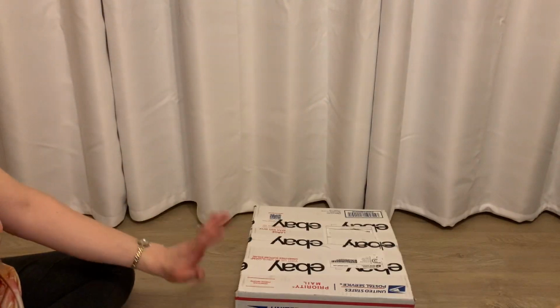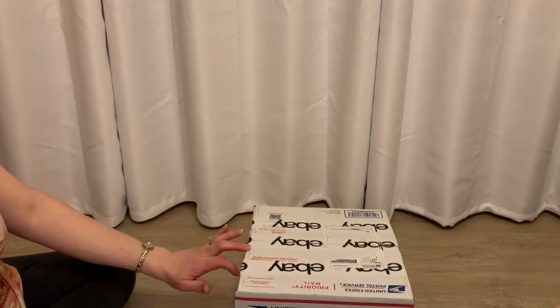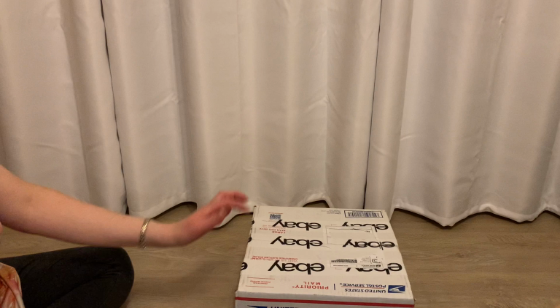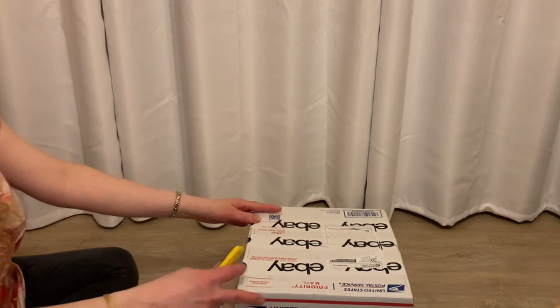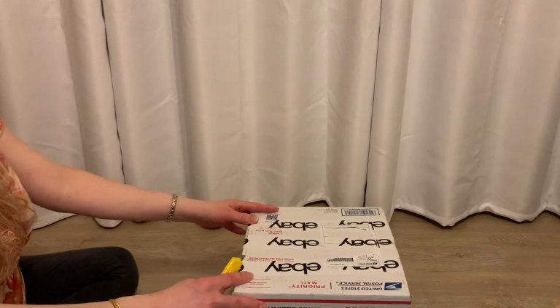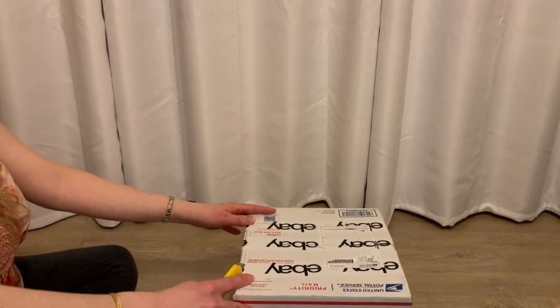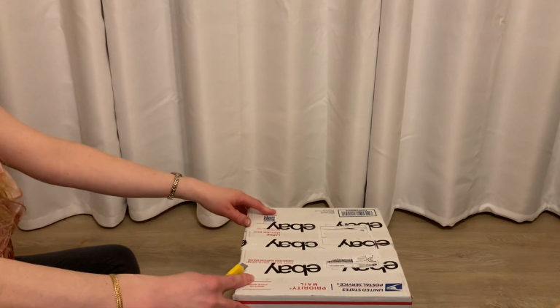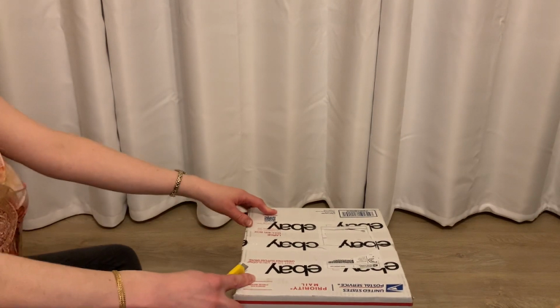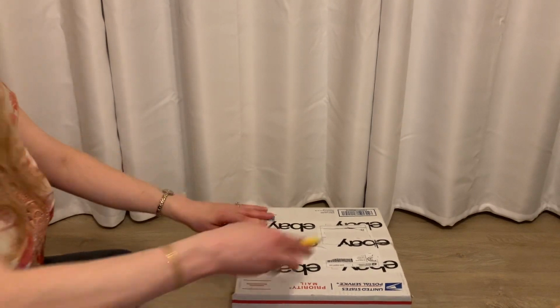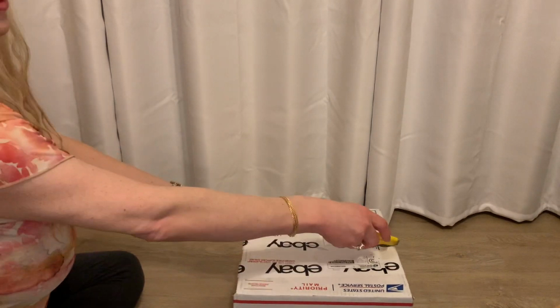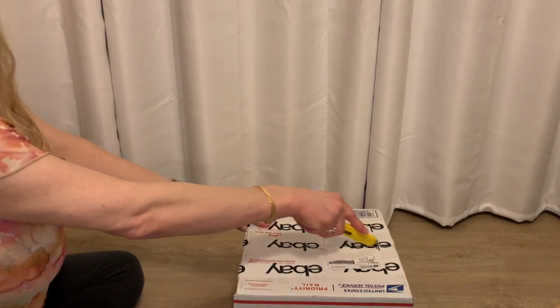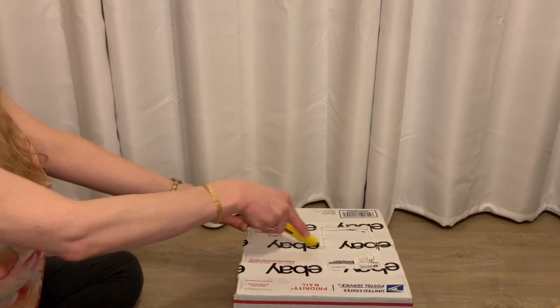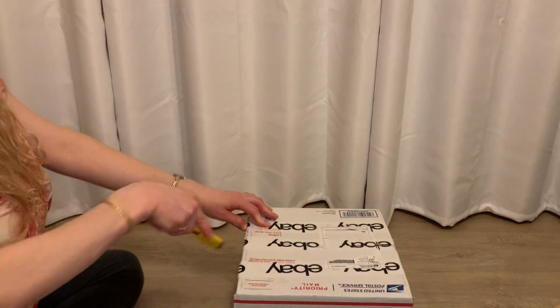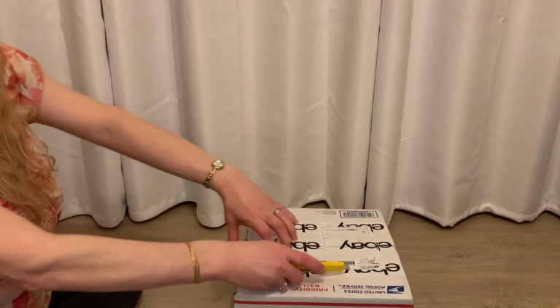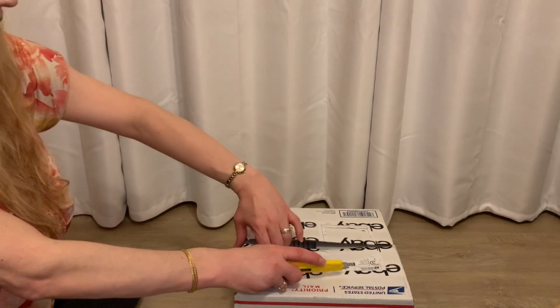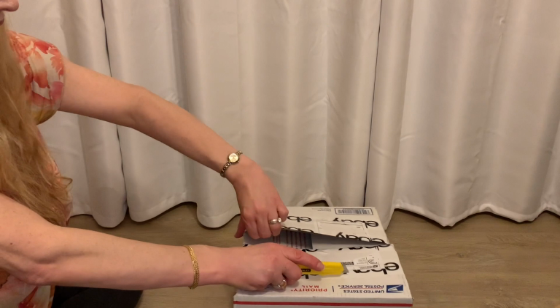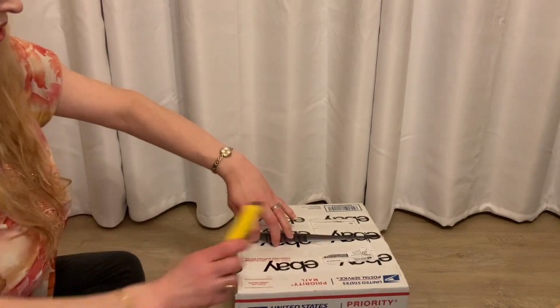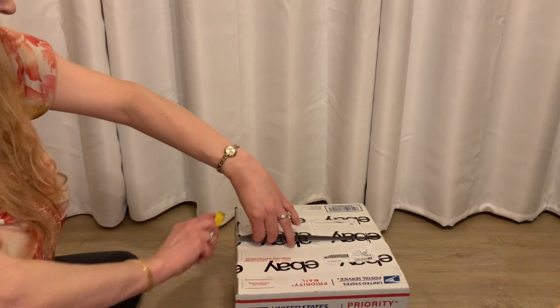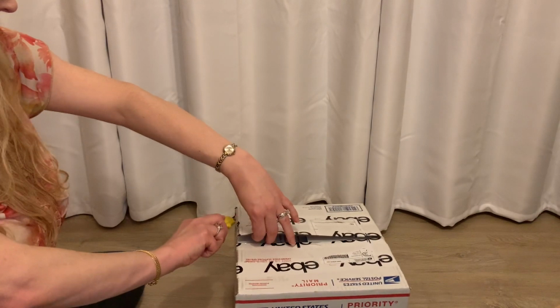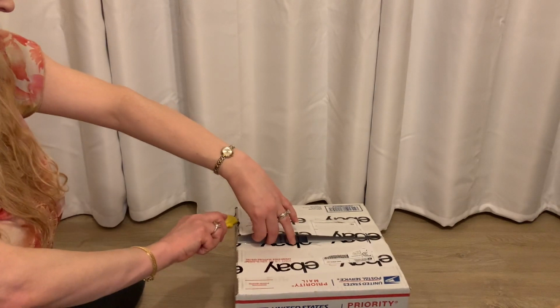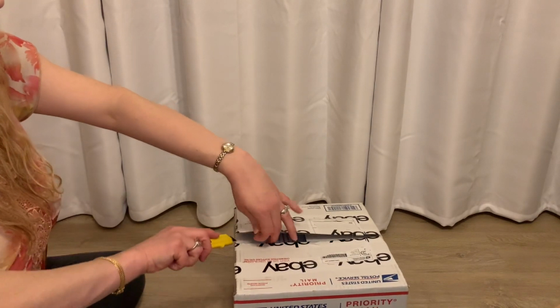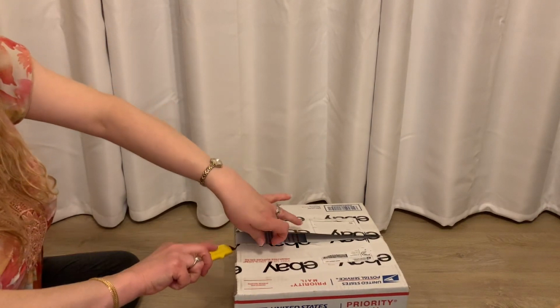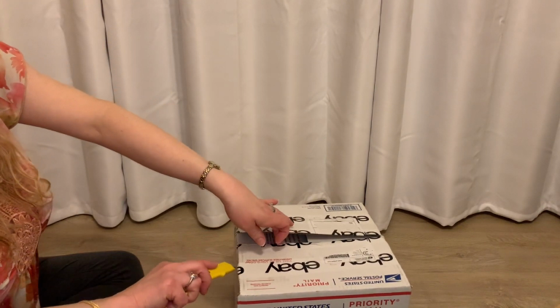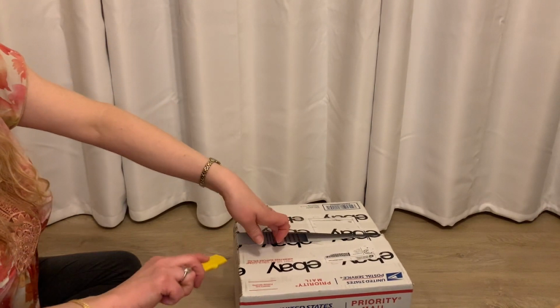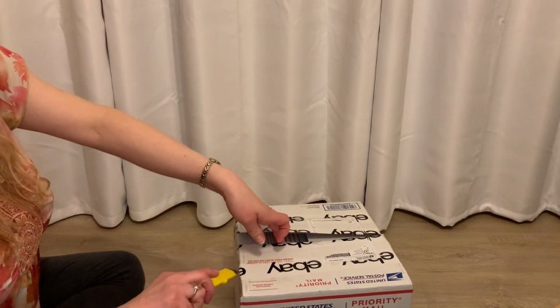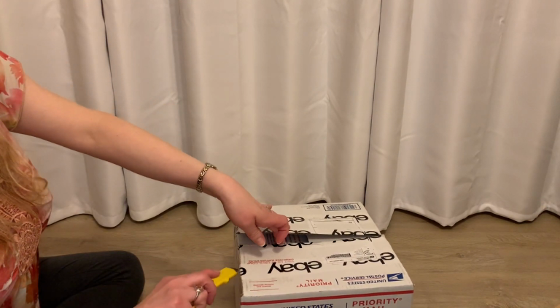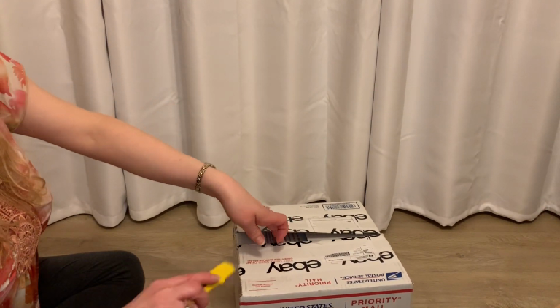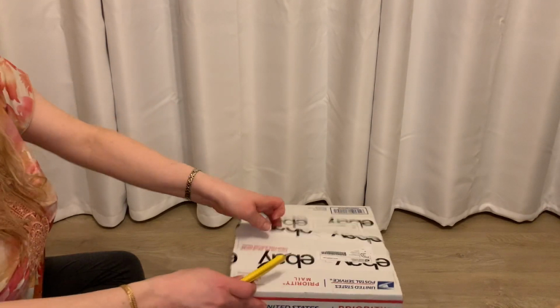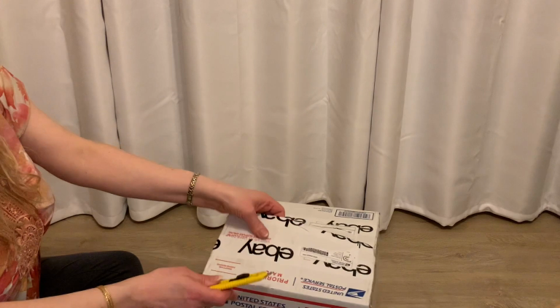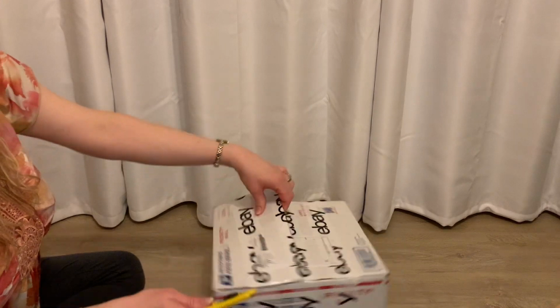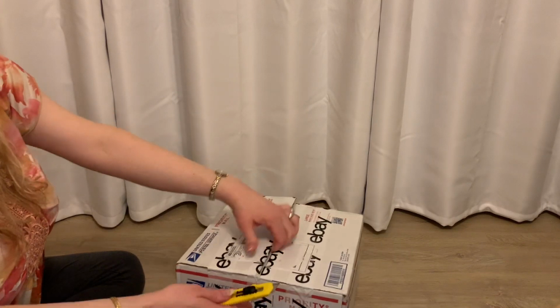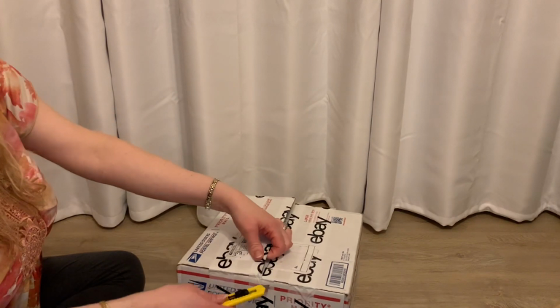Our next box is going to be even a little bit smaller. We'll go ahead and open it — fortunately these are not too hard to open and don't take too long, so I don't need to fast forward.